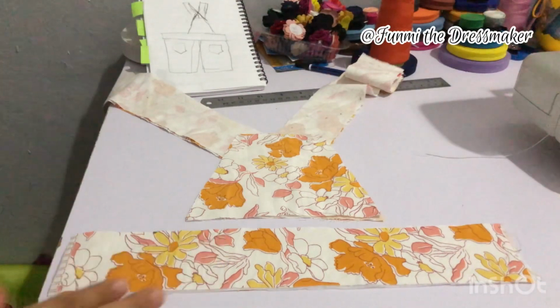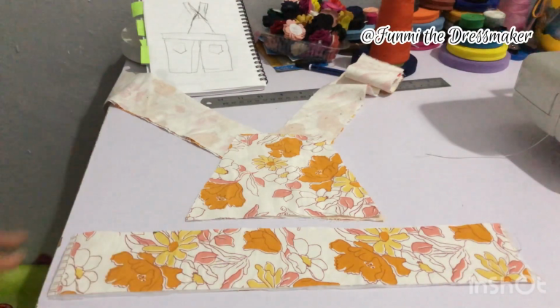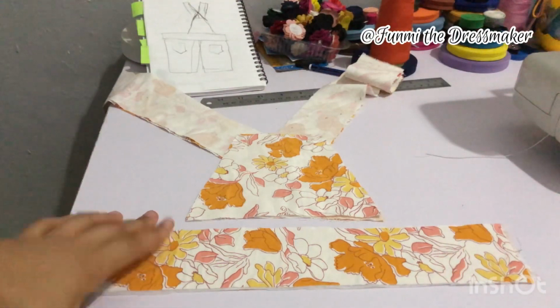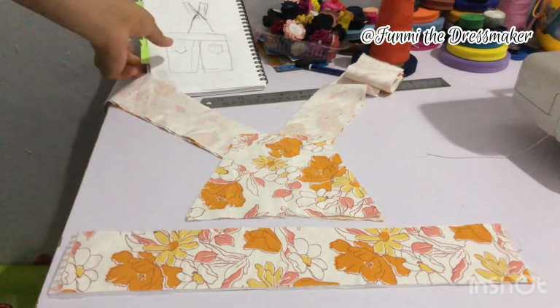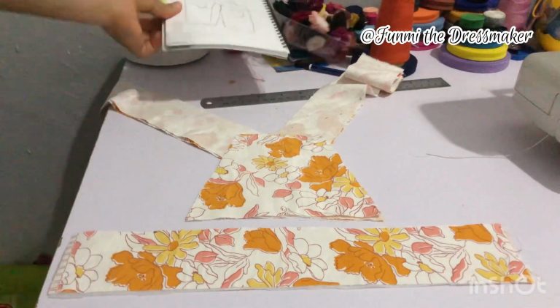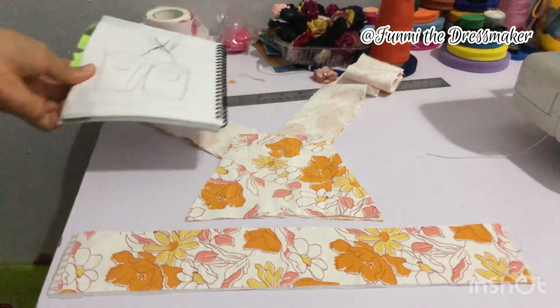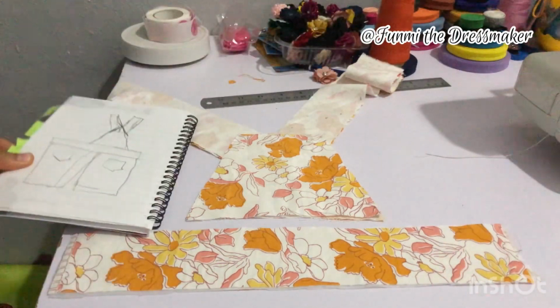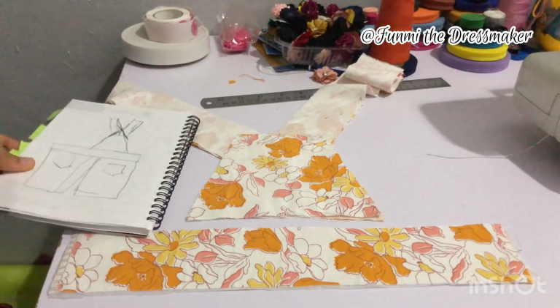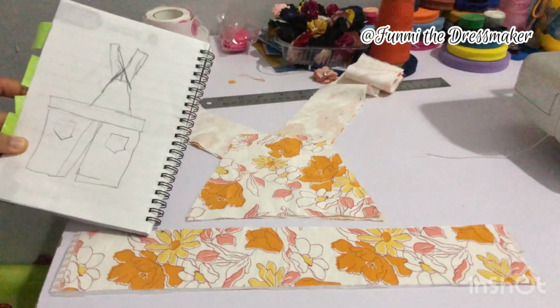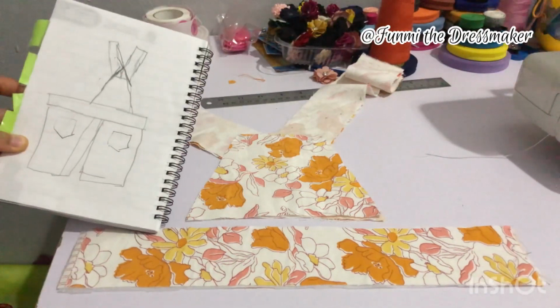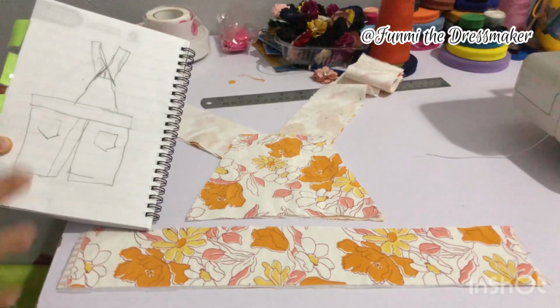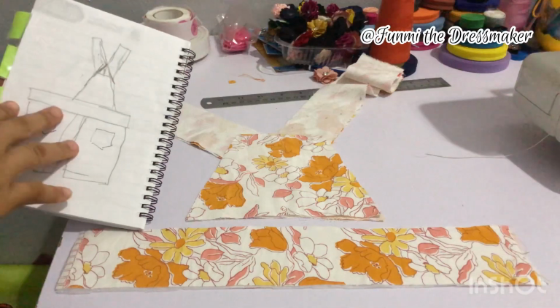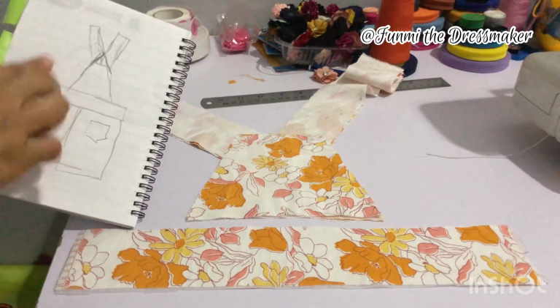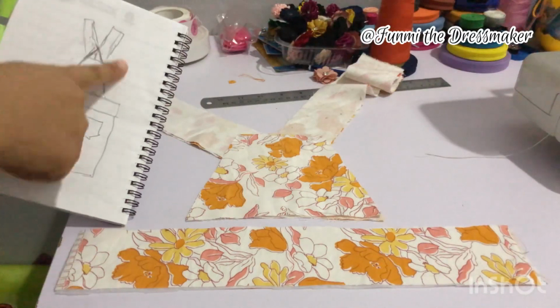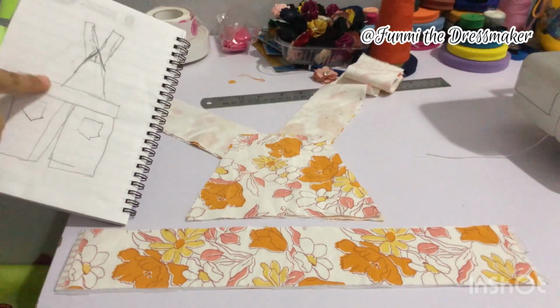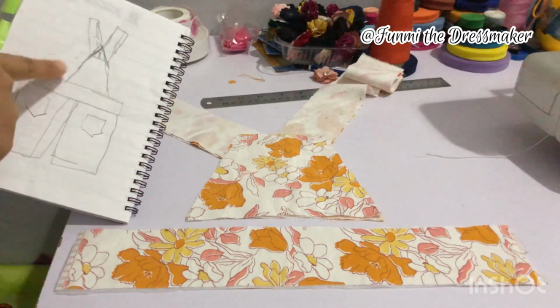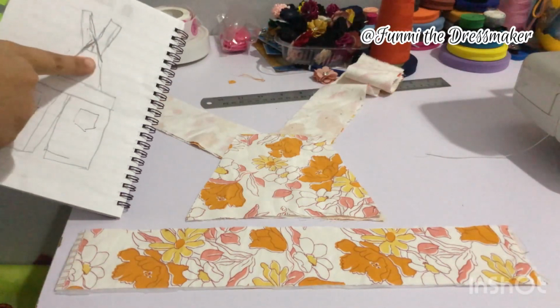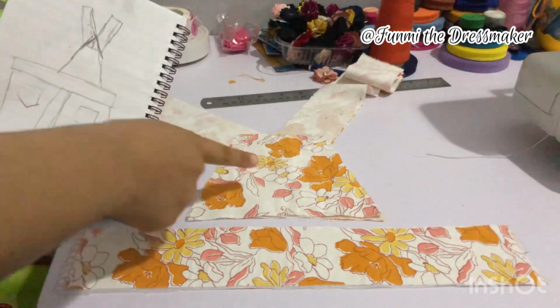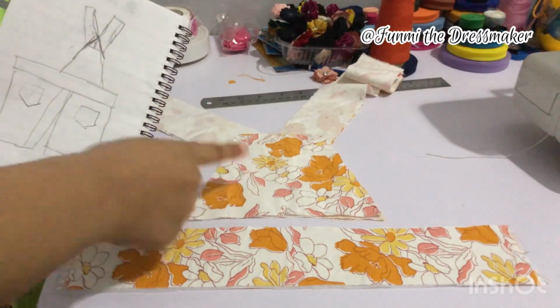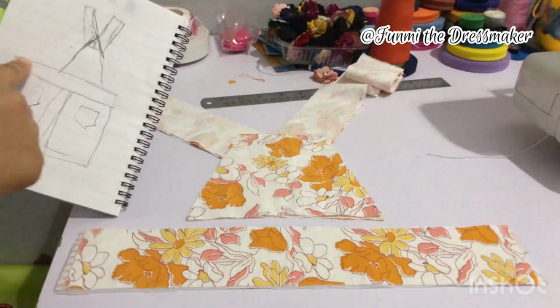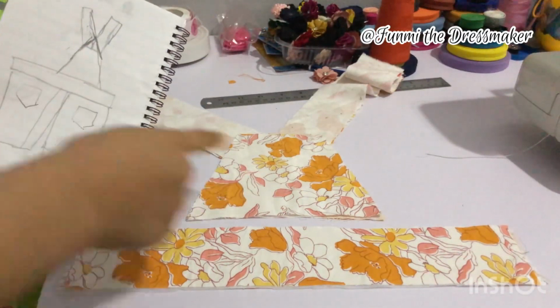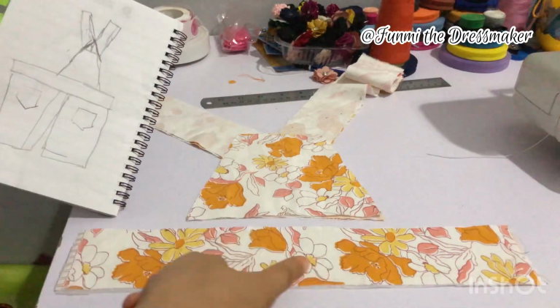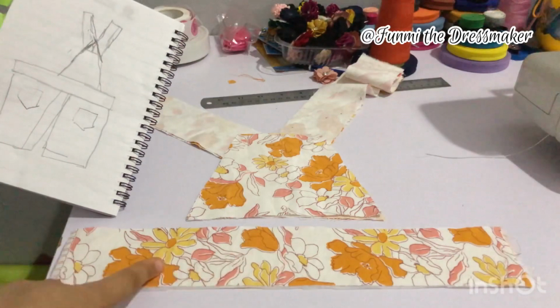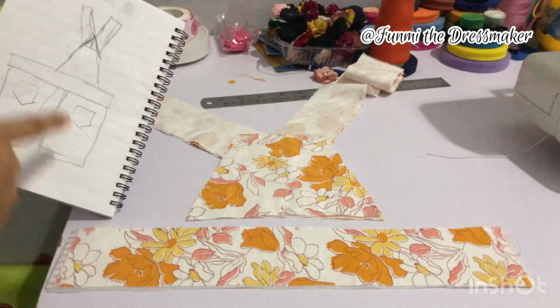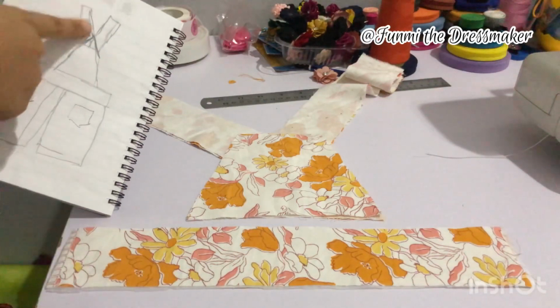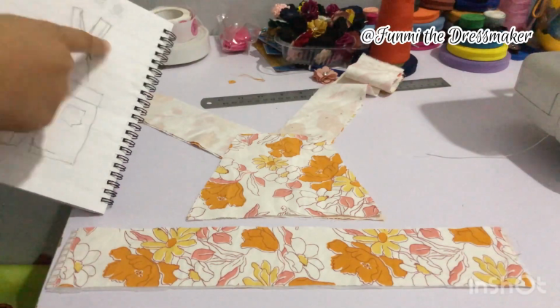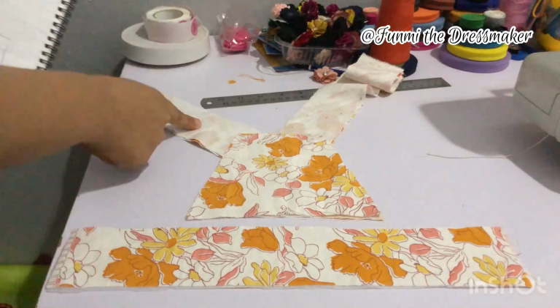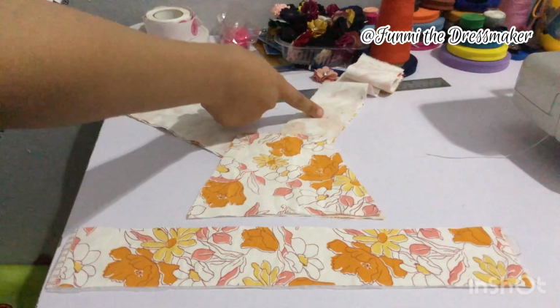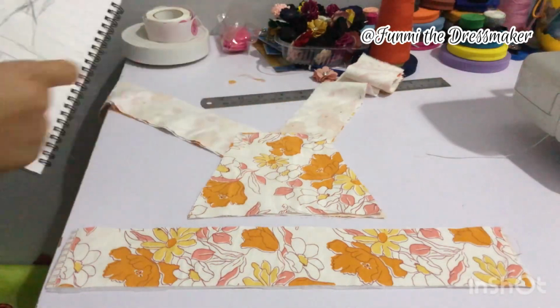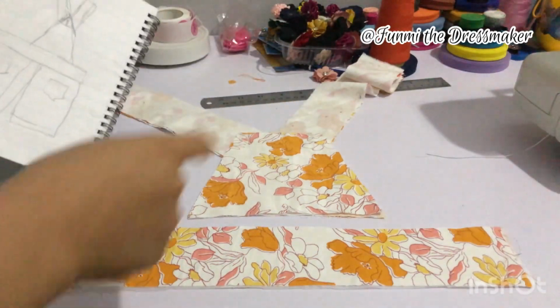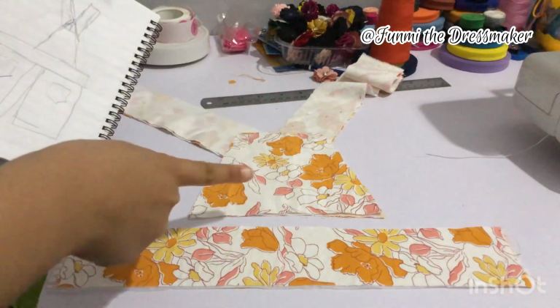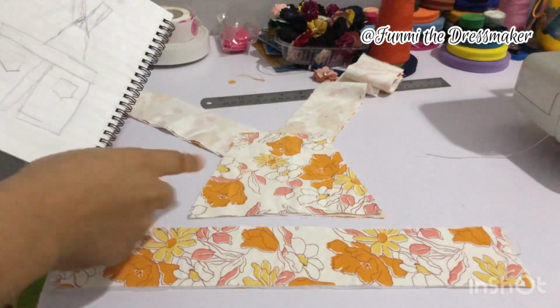Now for the back piece. As you can see we have a slightly smaller body for the back, then we have our waistband and the straps that come all the way to the front.